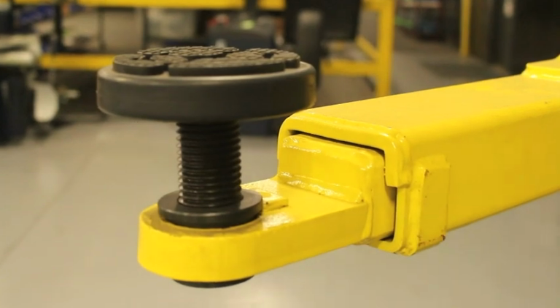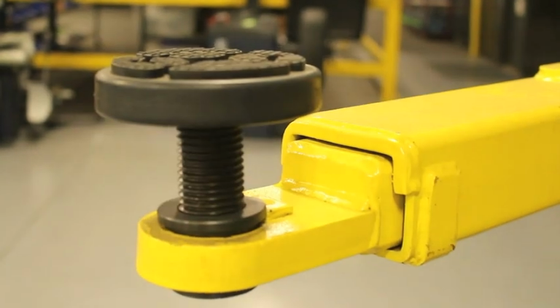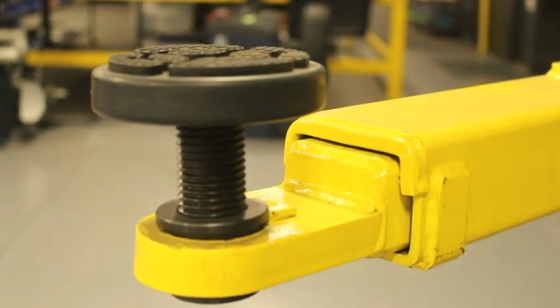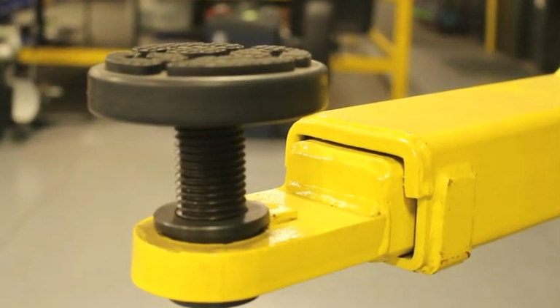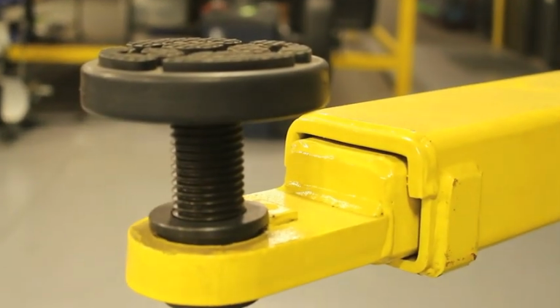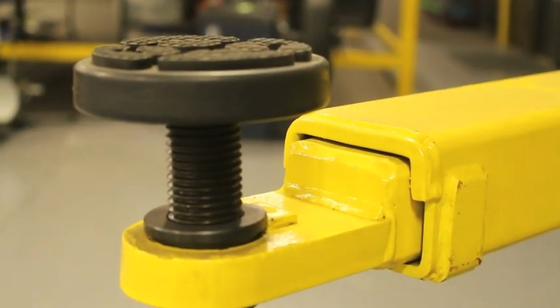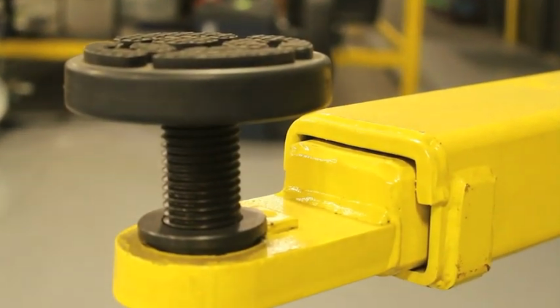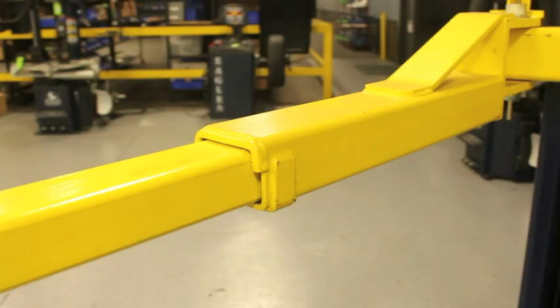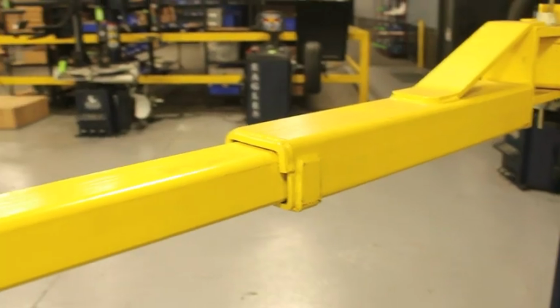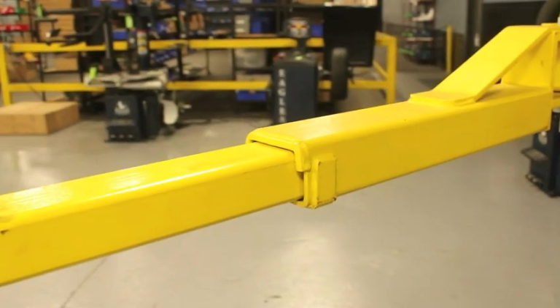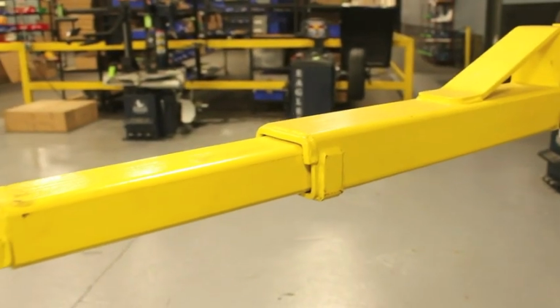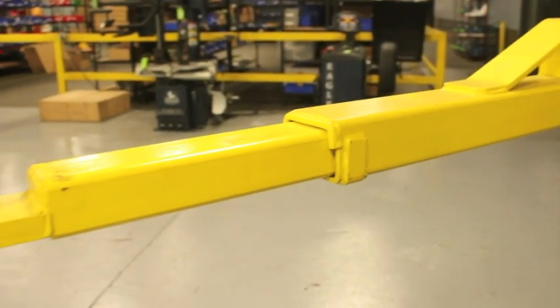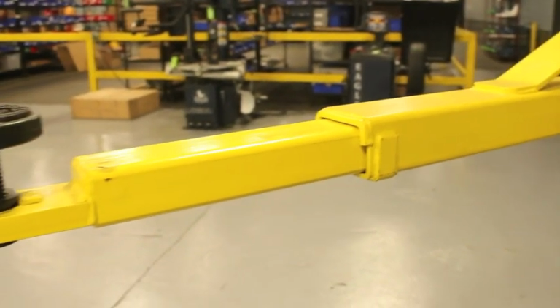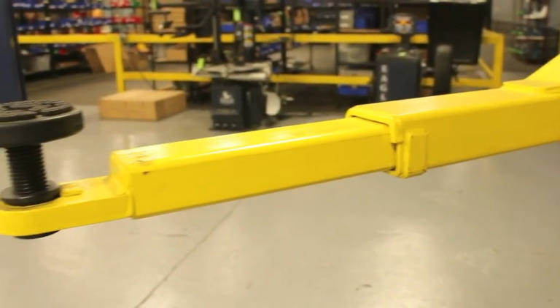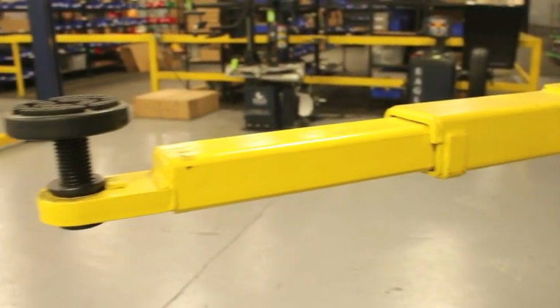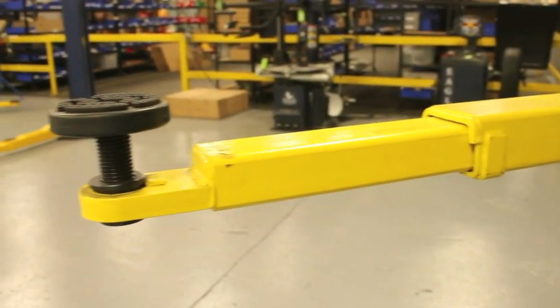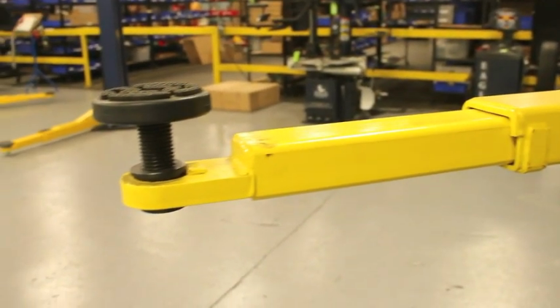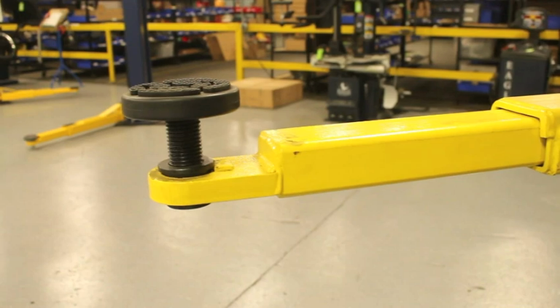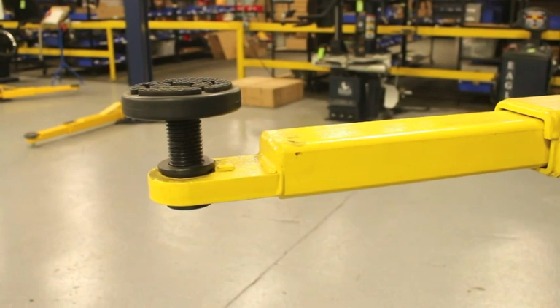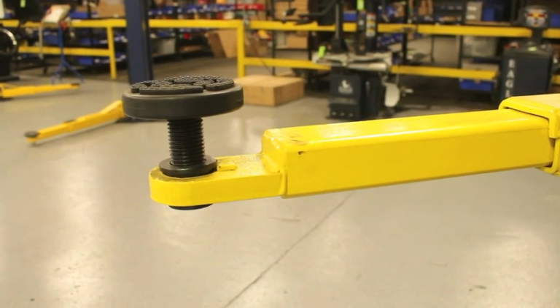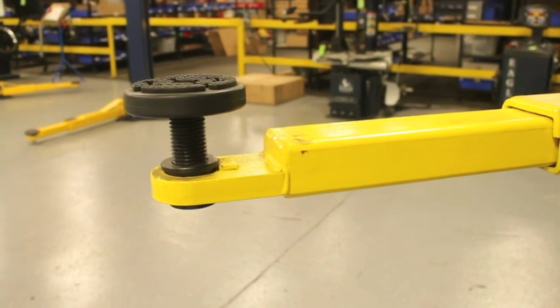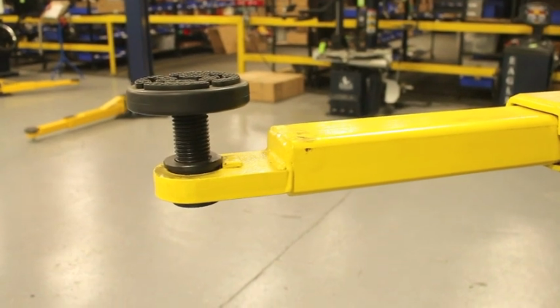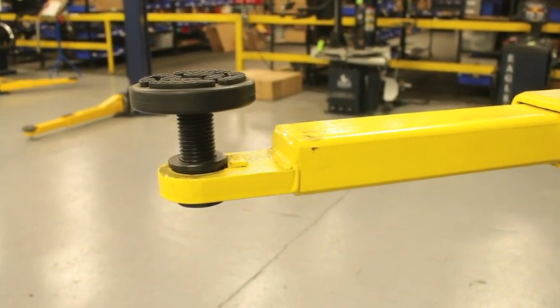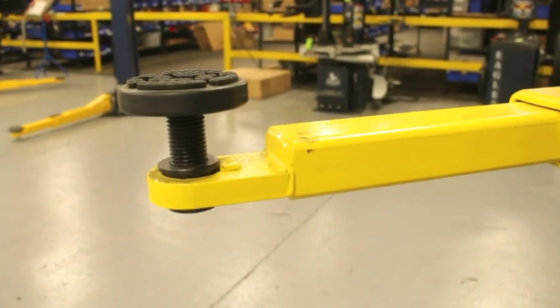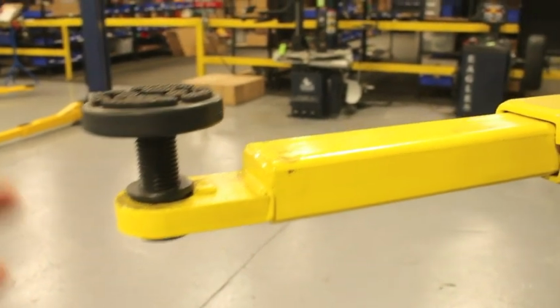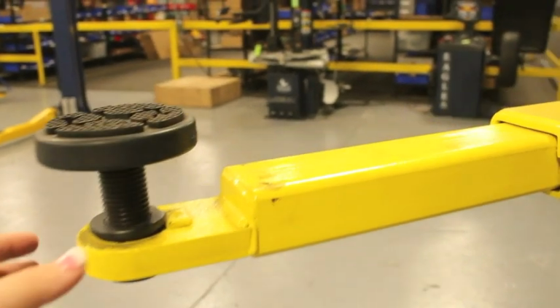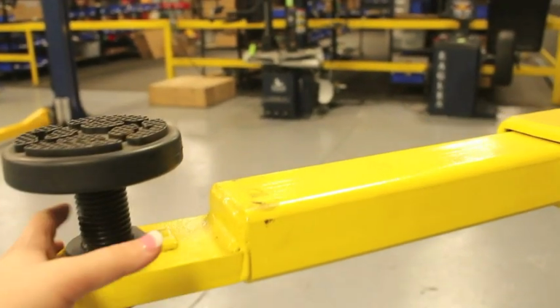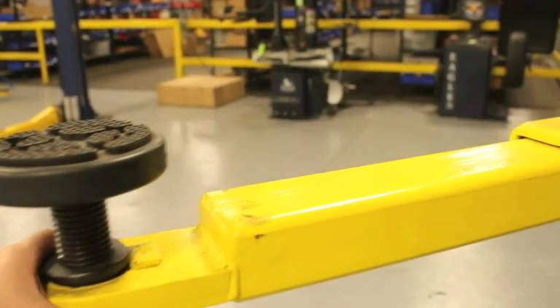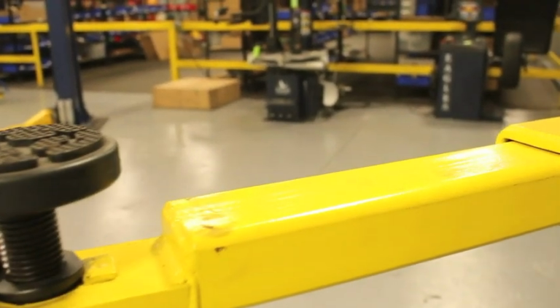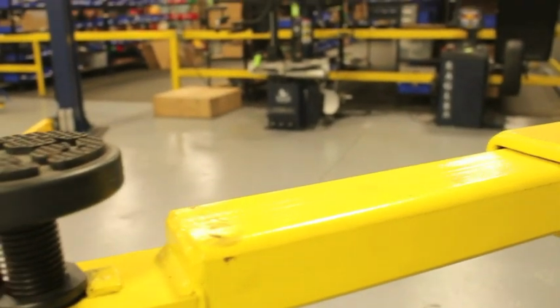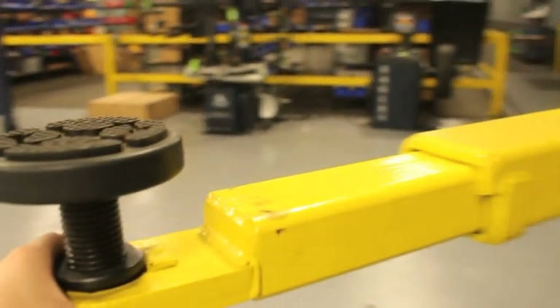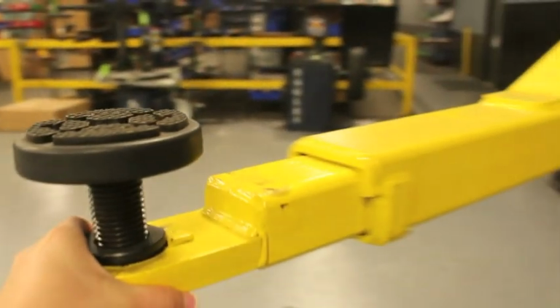Some customers purchase a symmetrical lift because they want a drive-through capability or a lift that can be loaded from either side. And sure enough, the symmetrical lift usually gives them a few more inches in that regard.